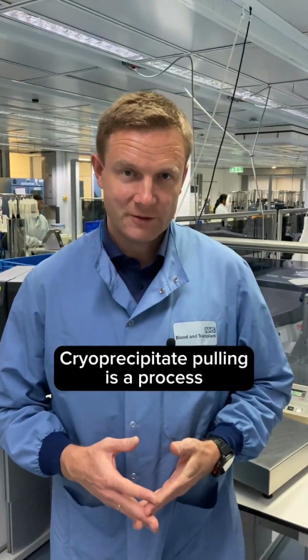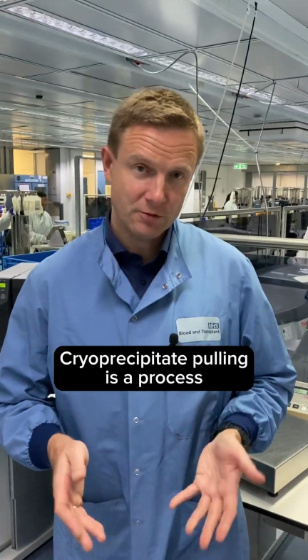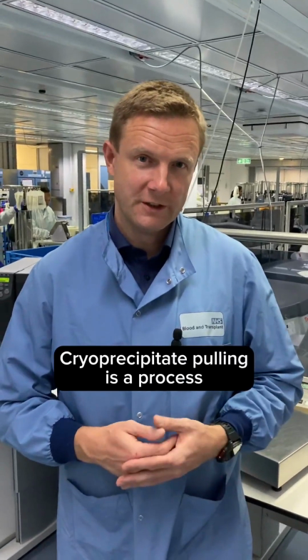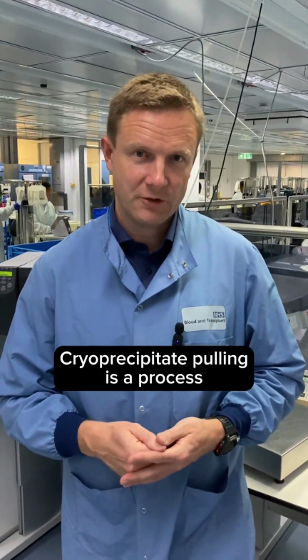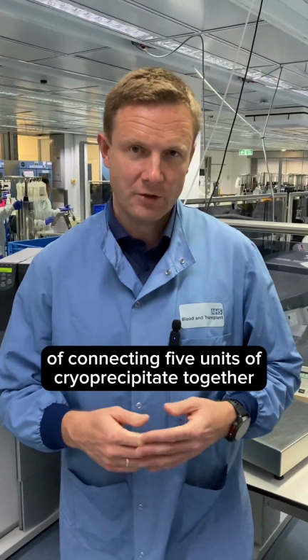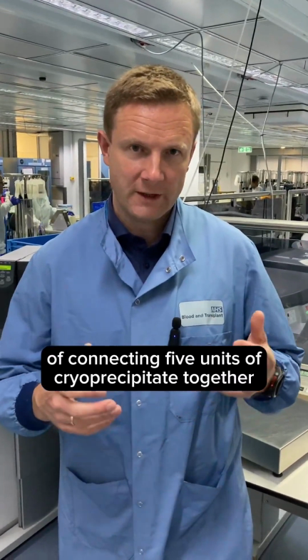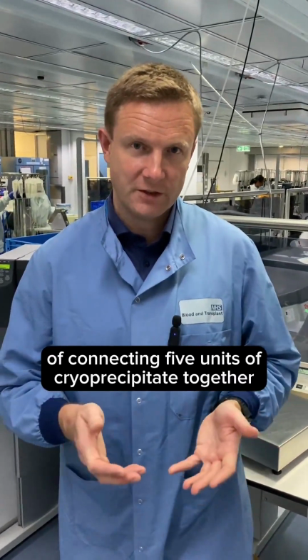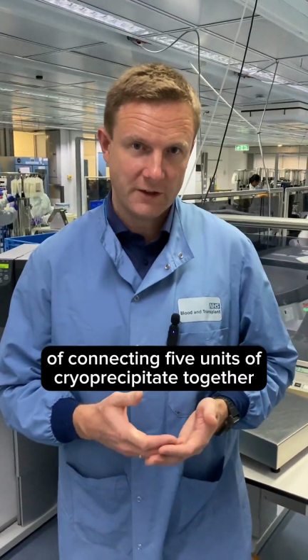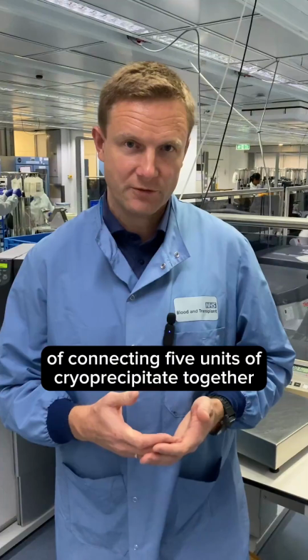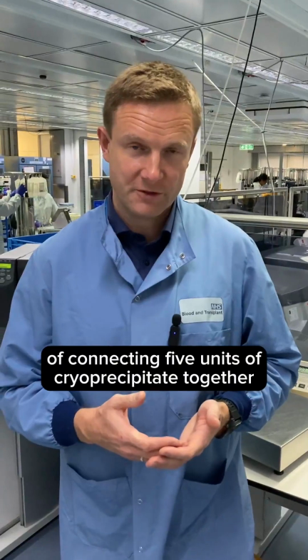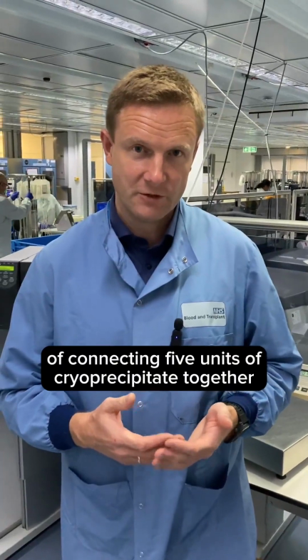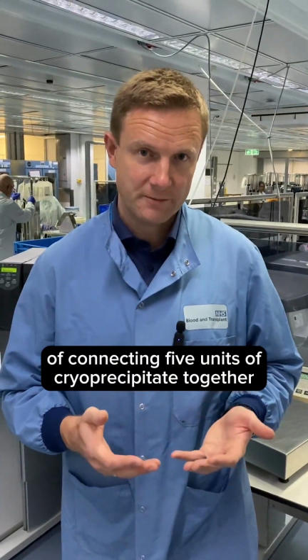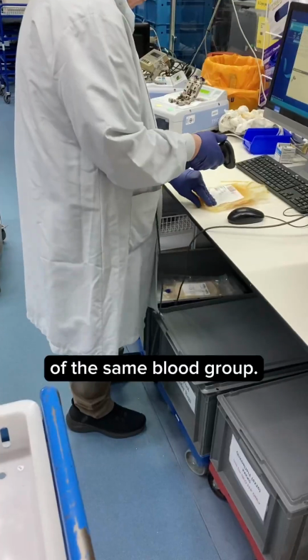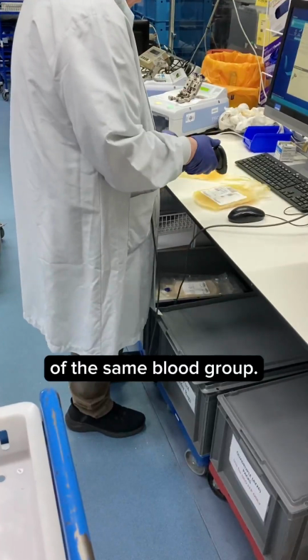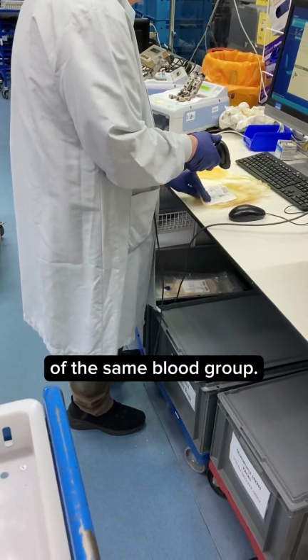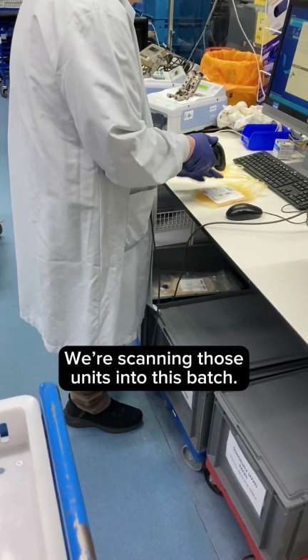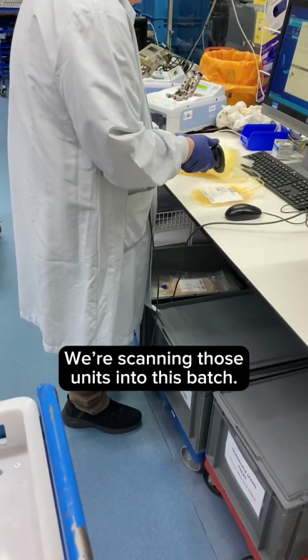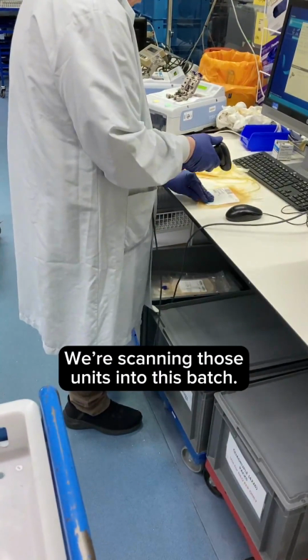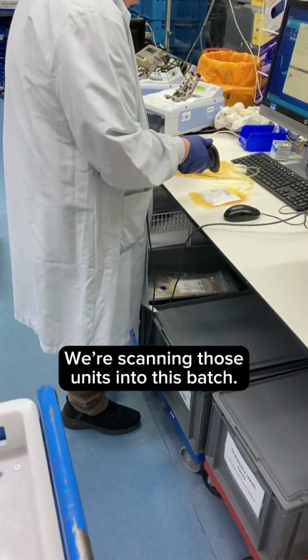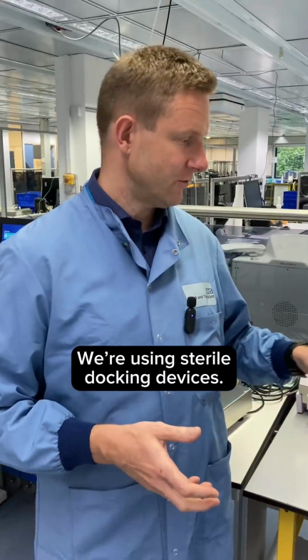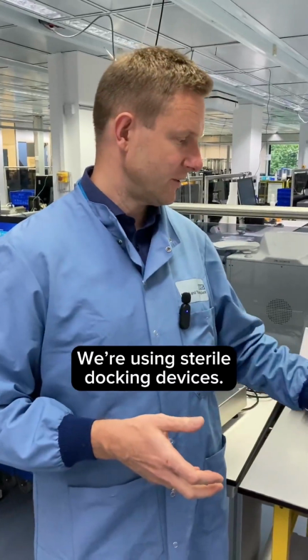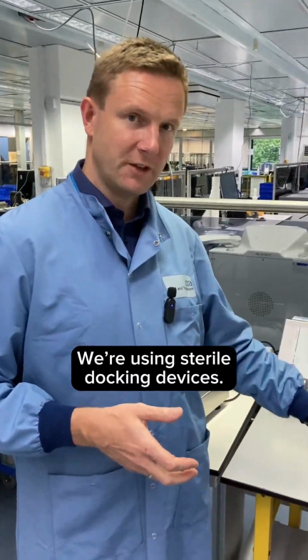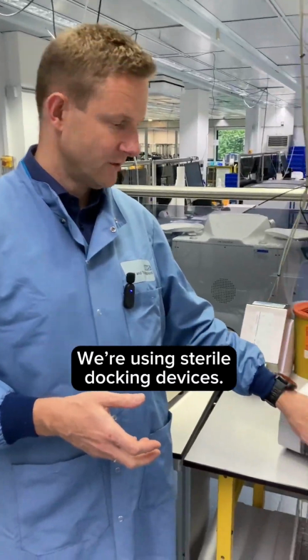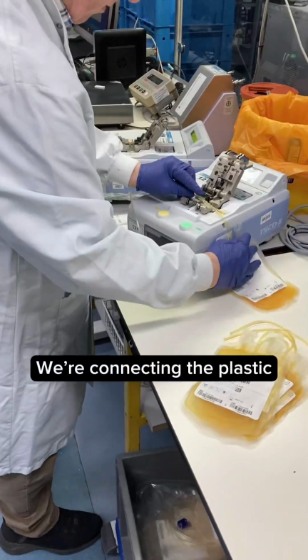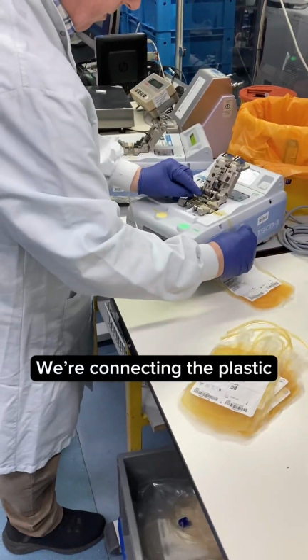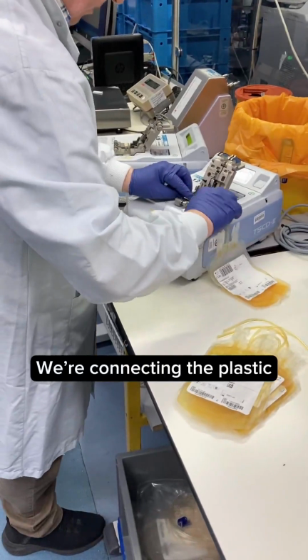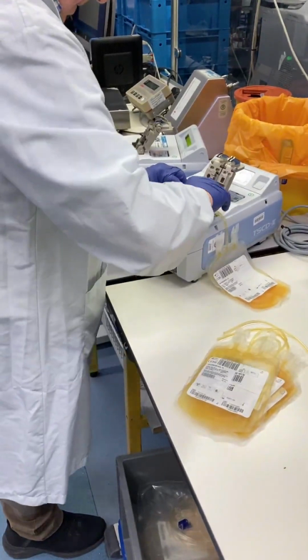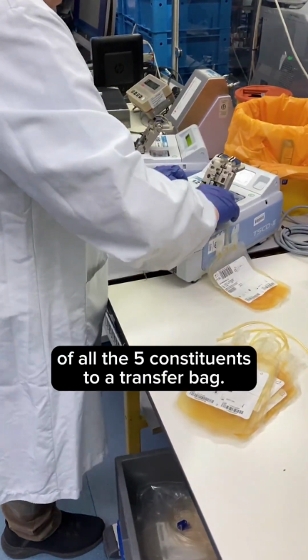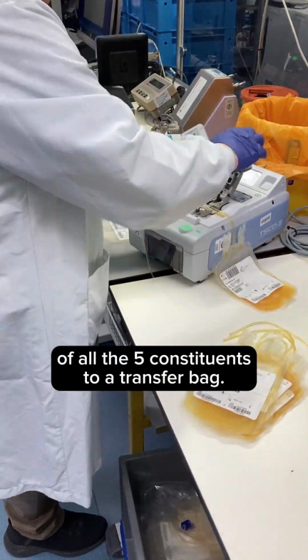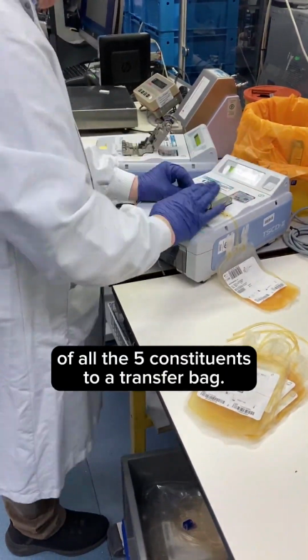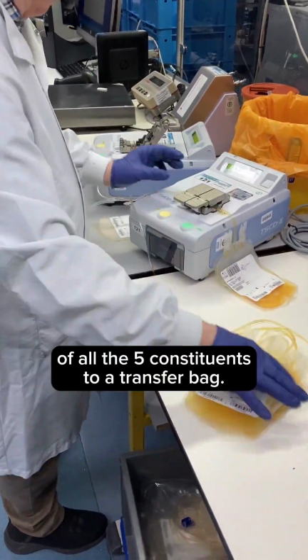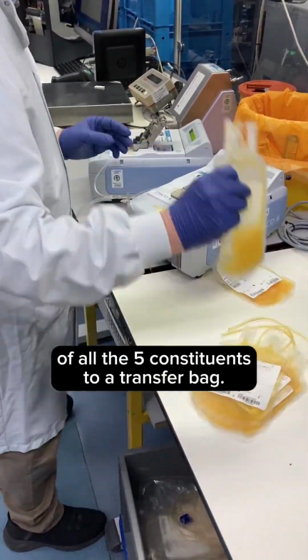Cryoprecipitate pooling is a process of connecting five units of cryoprecipitate together of the same blood group. We're scanning those units into this batch and using sterile docking devices to connect the plastic of five constituents to a transfer bag.